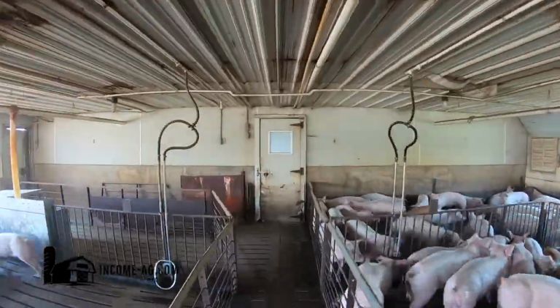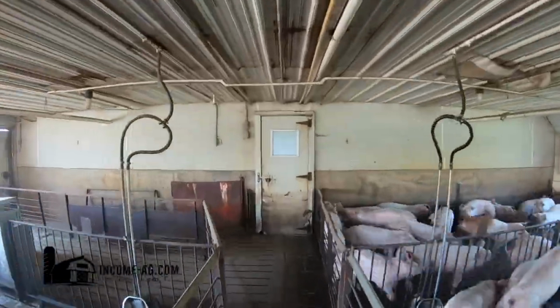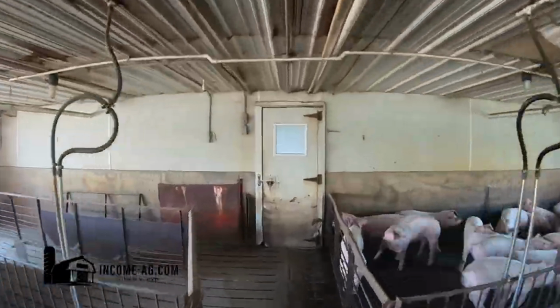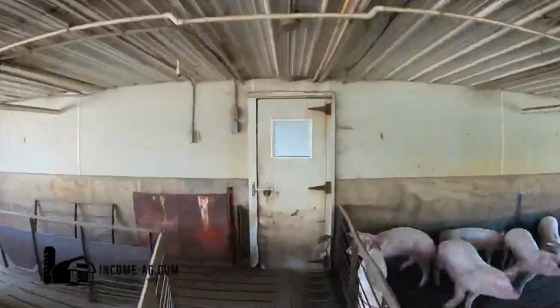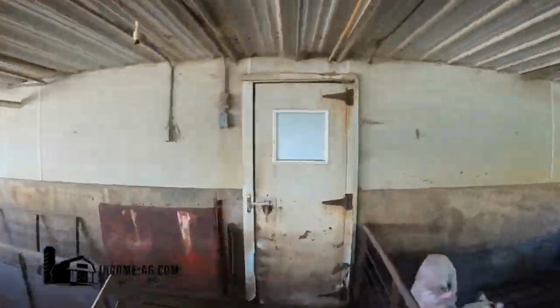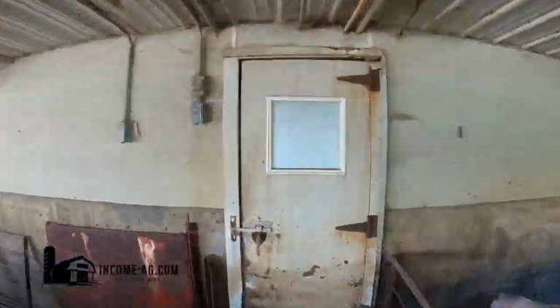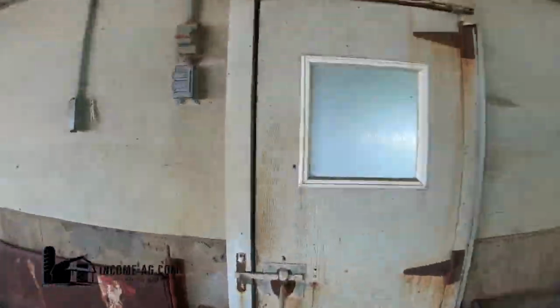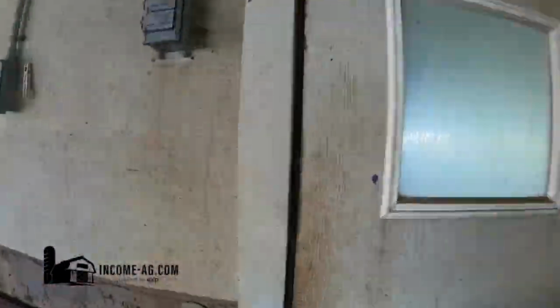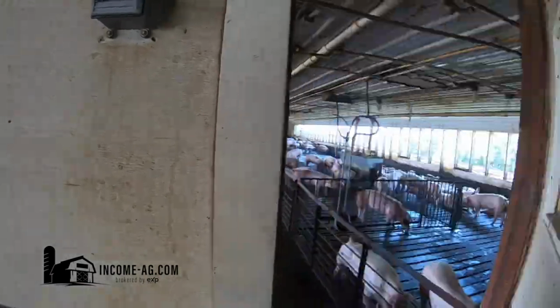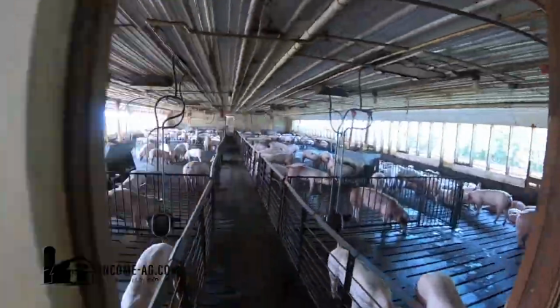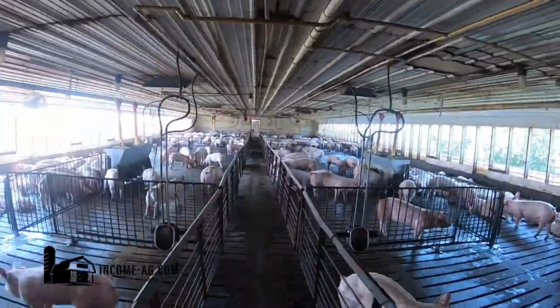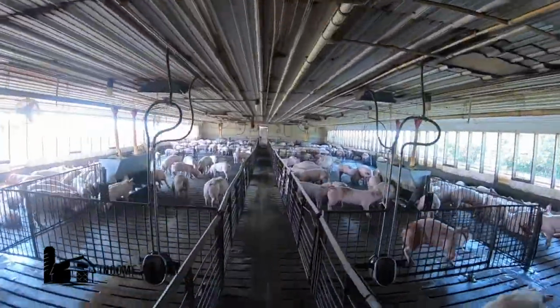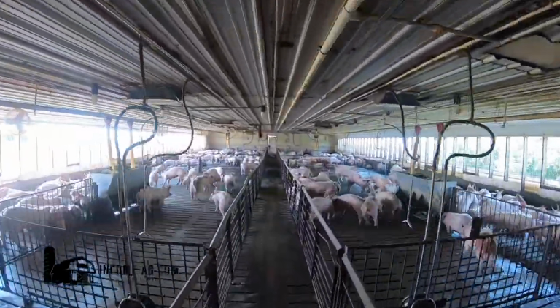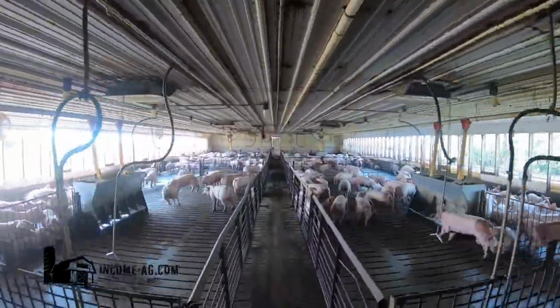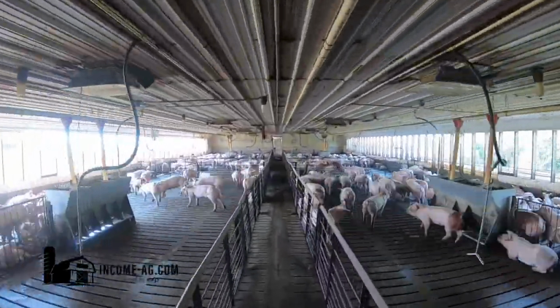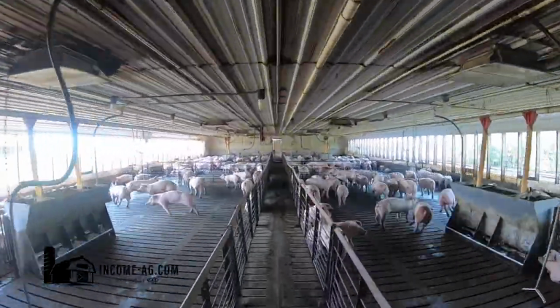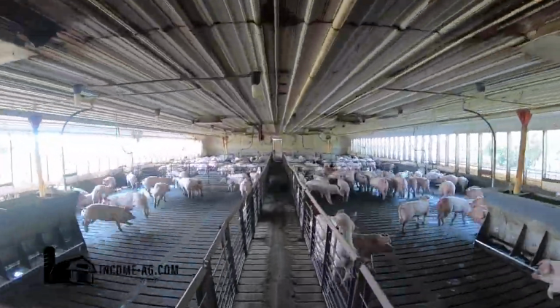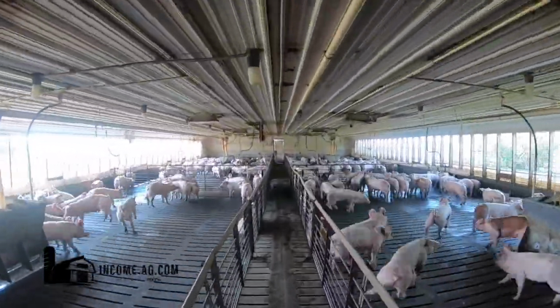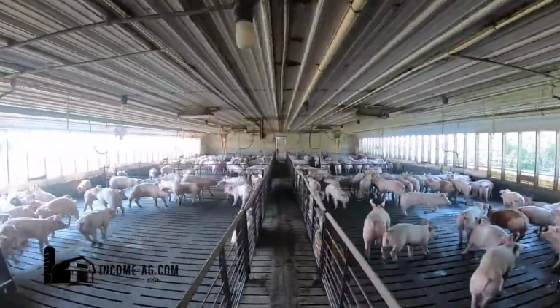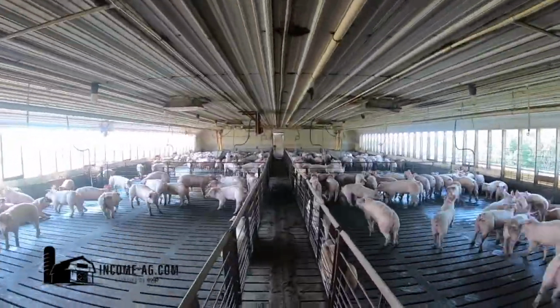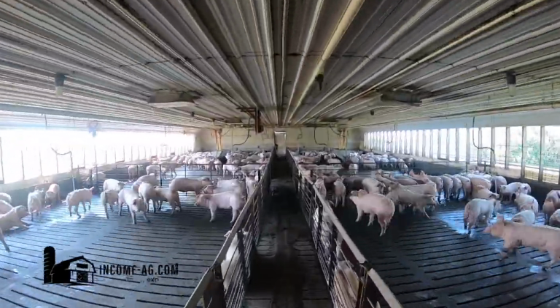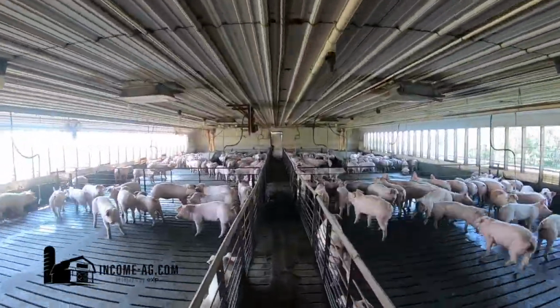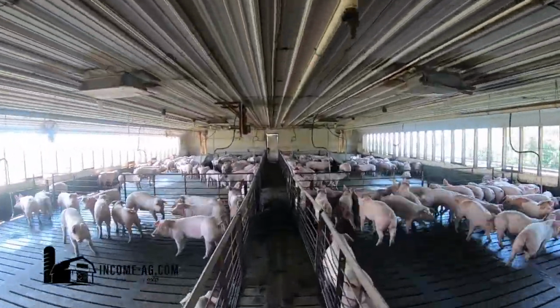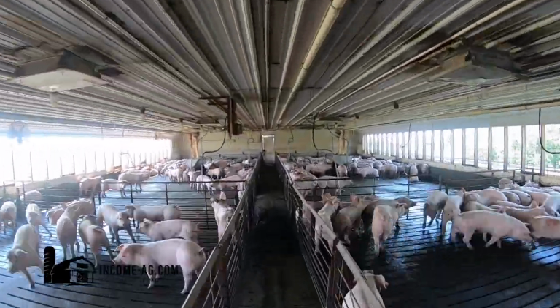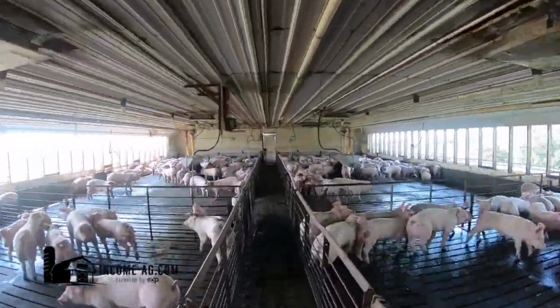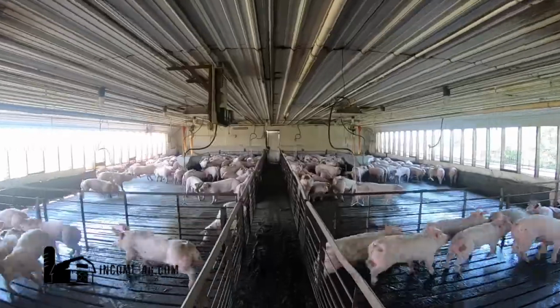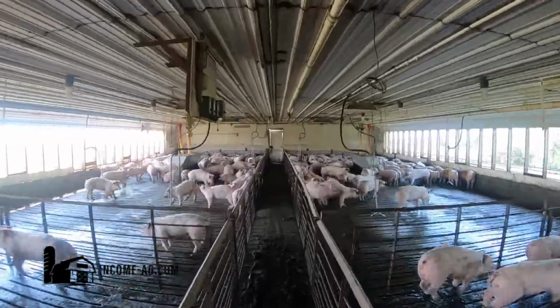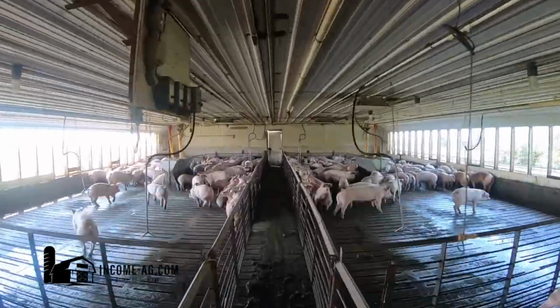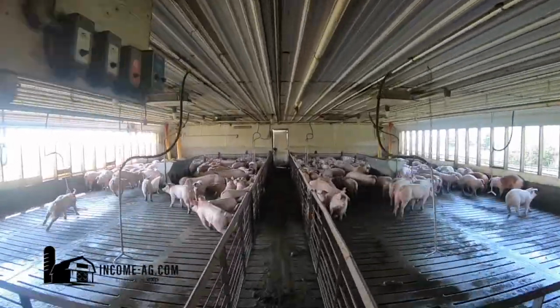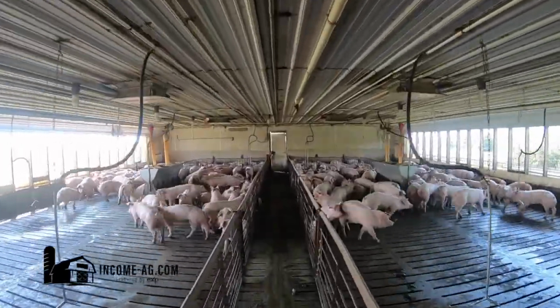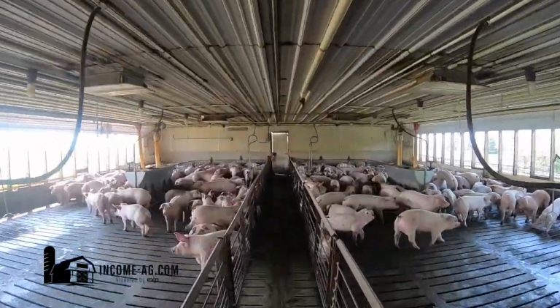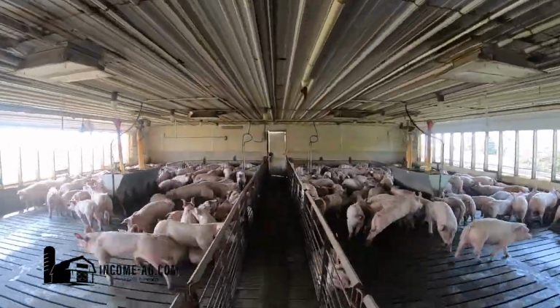There are two rooms, four pens per room, with a side loadout. Barn 2 also has Flex Flow feed systems as well as wet-dry feeders.